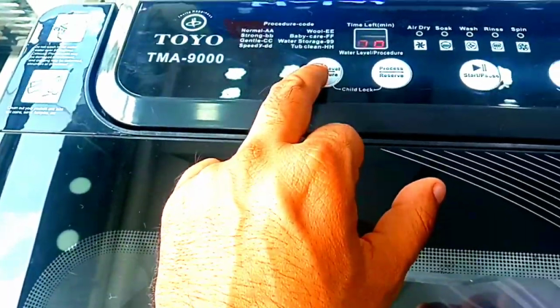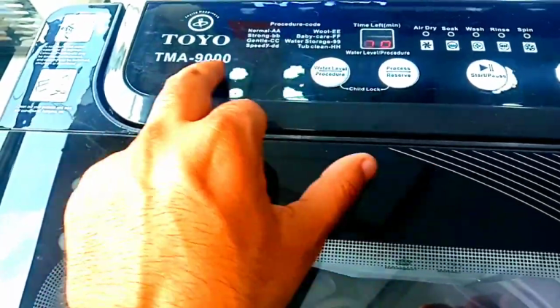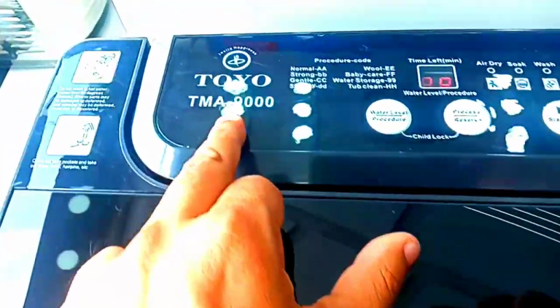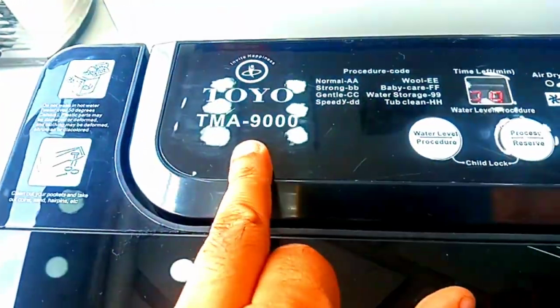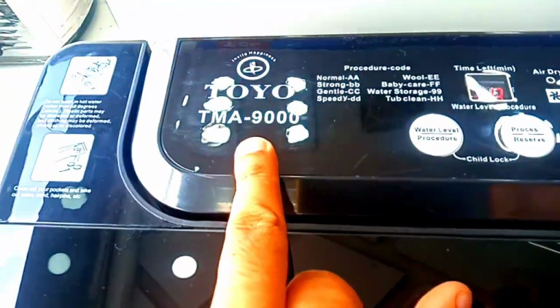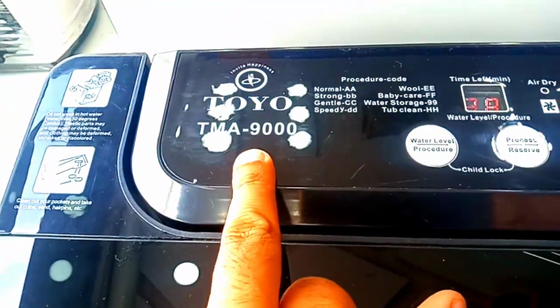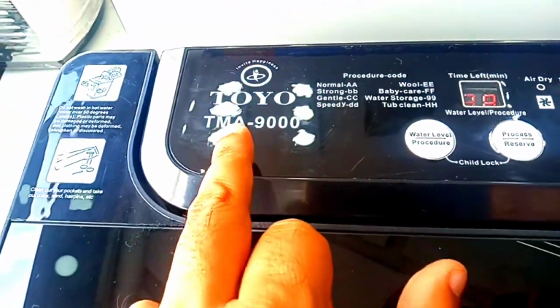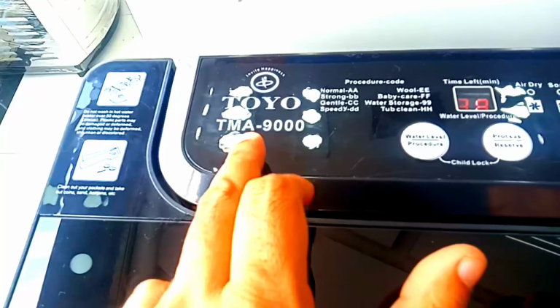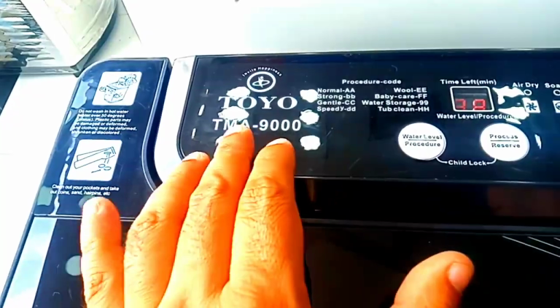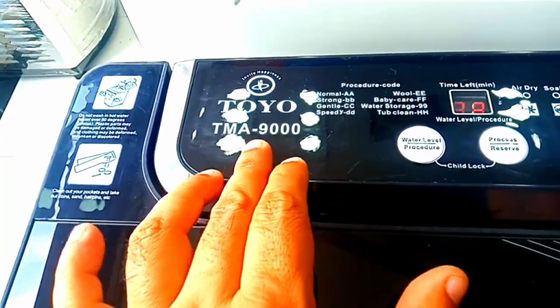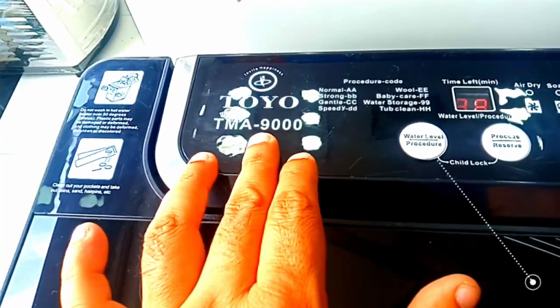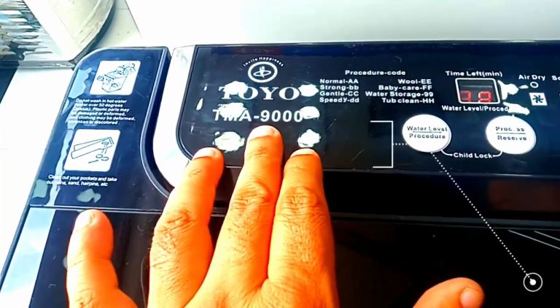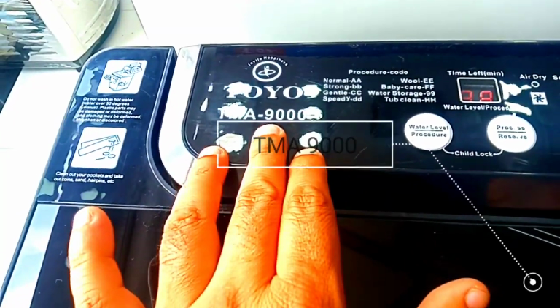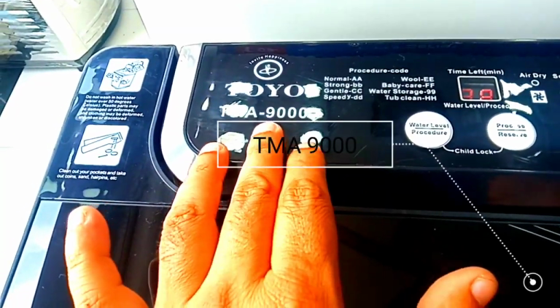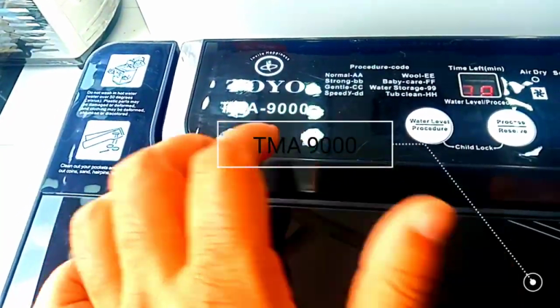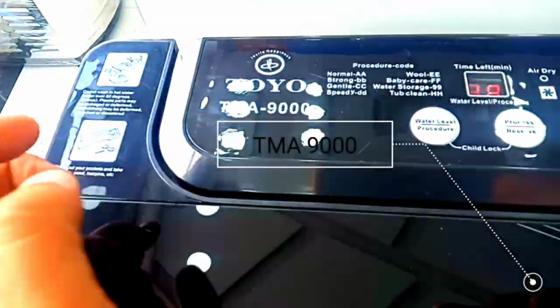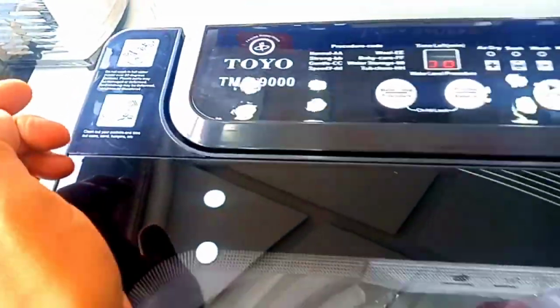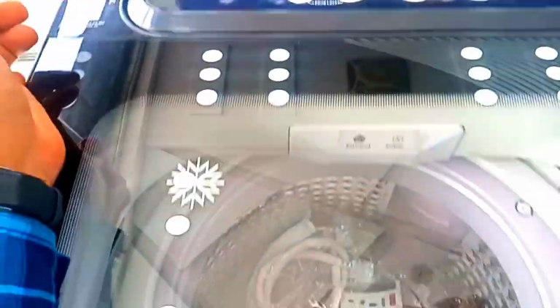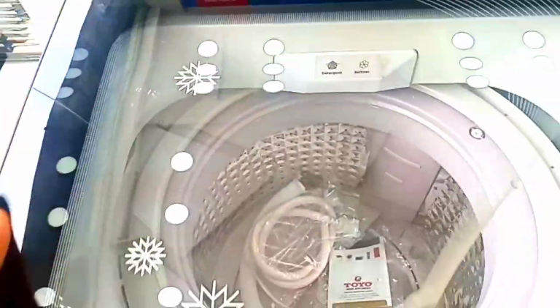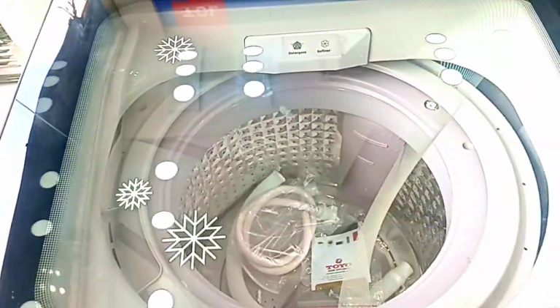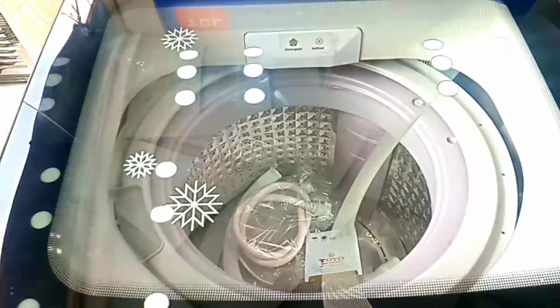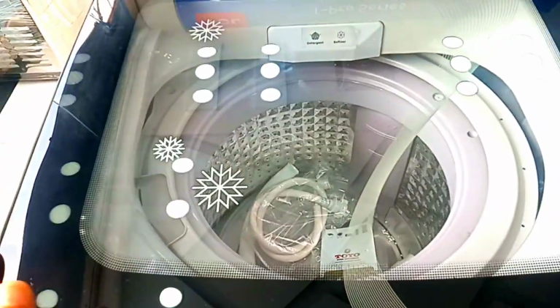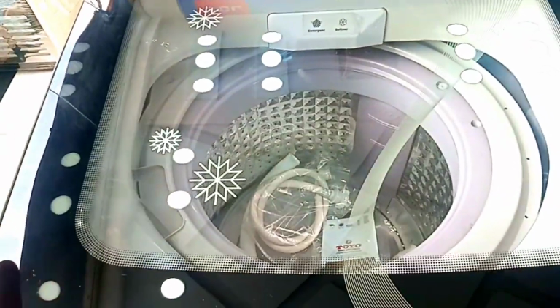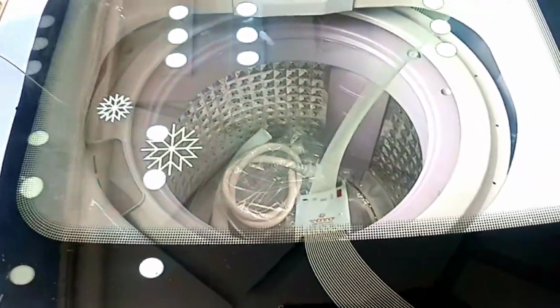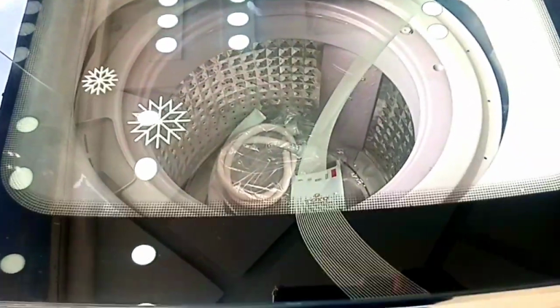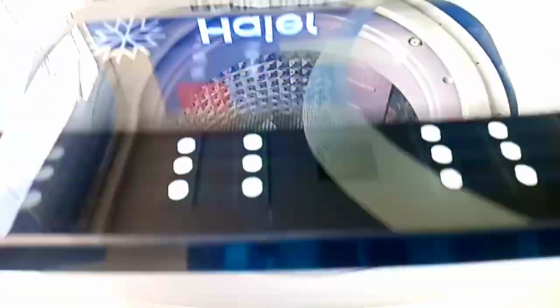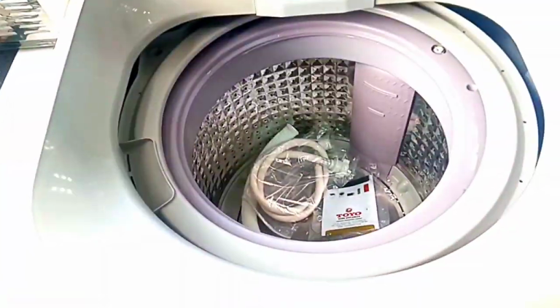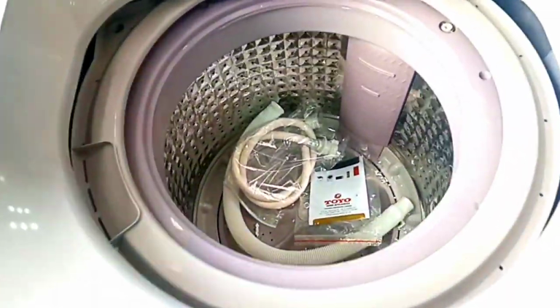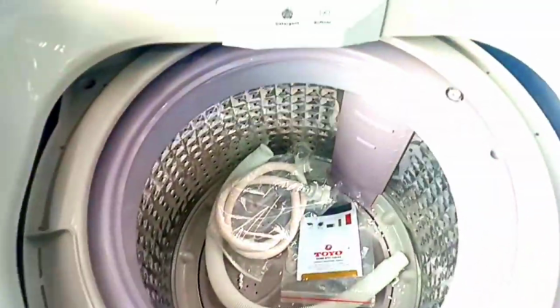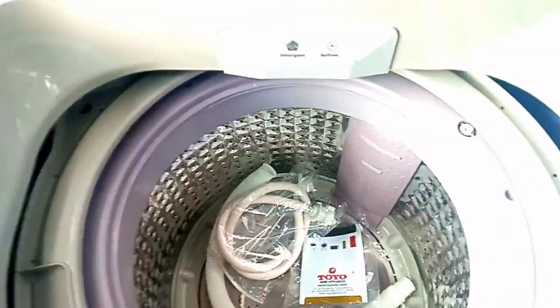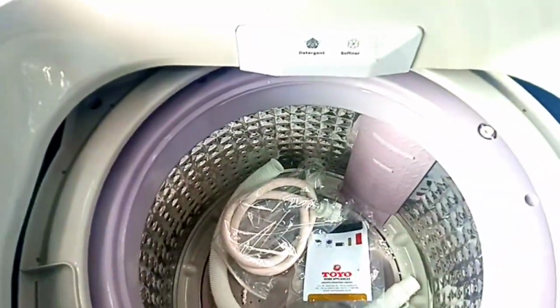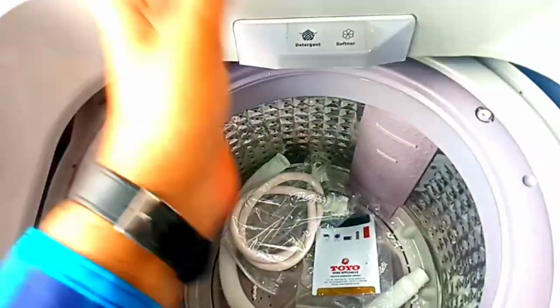Toyo is a brand new company. First time in Pakistan, it has the 9000 model. In this case, the lid is transparent.